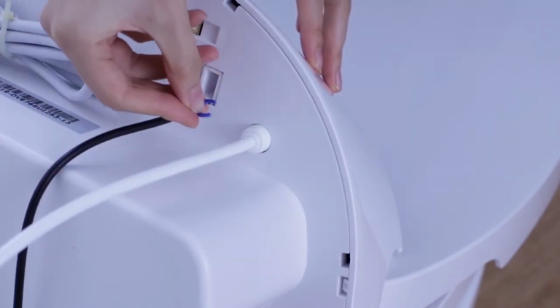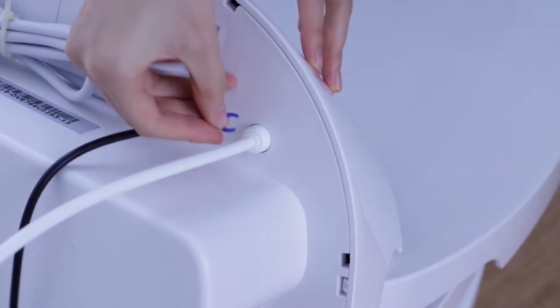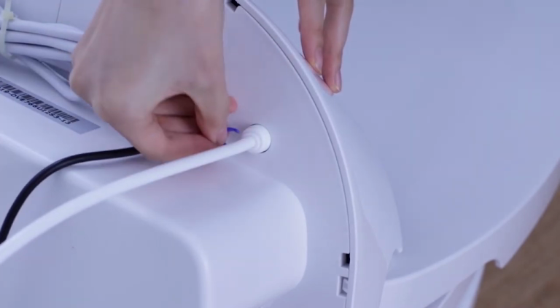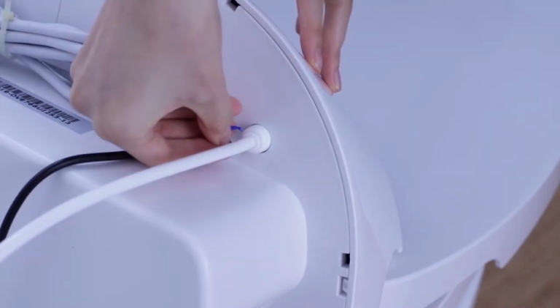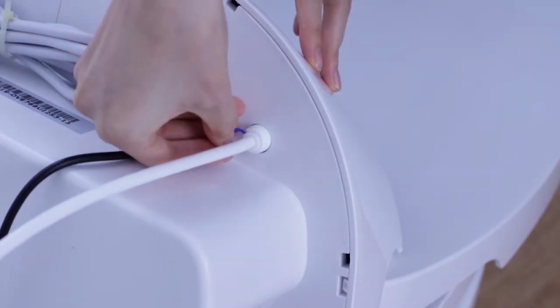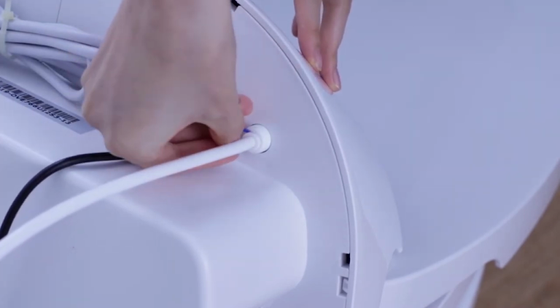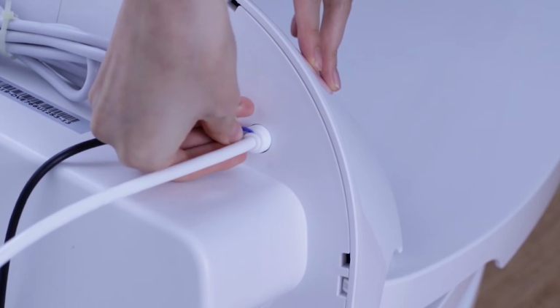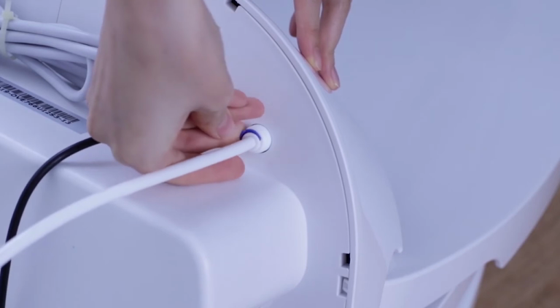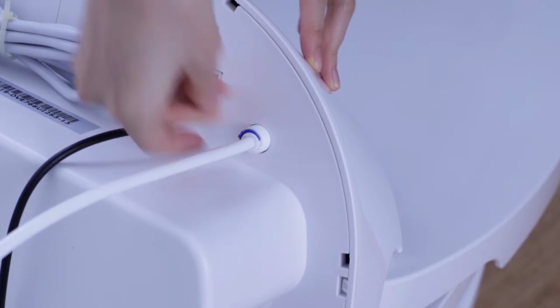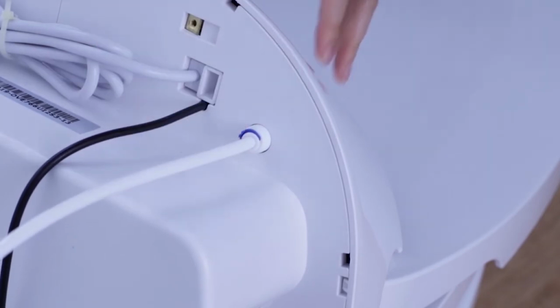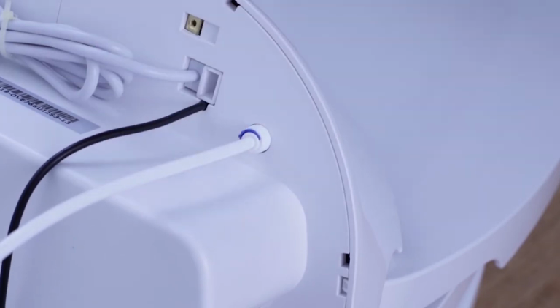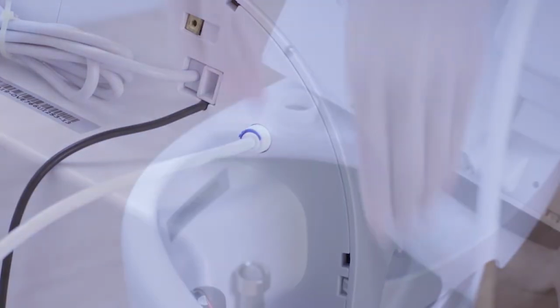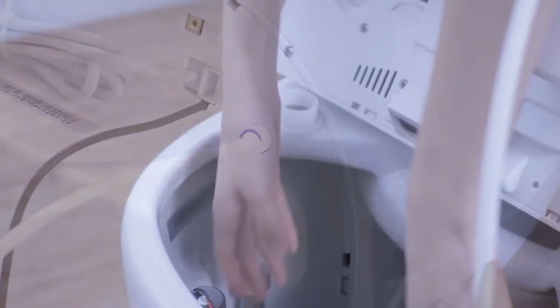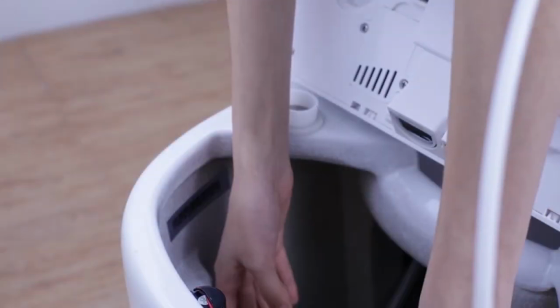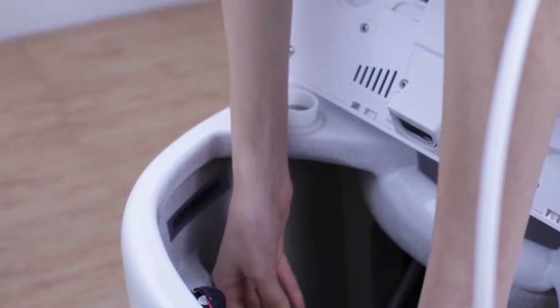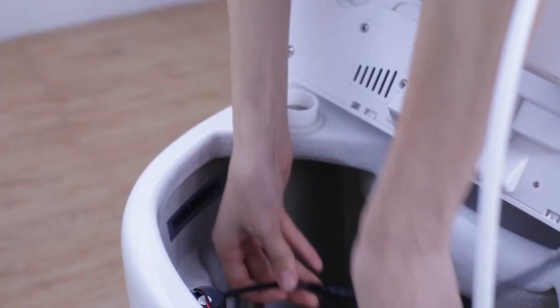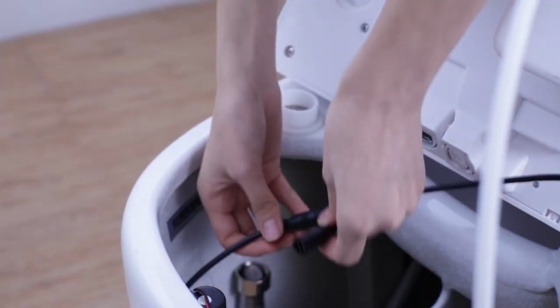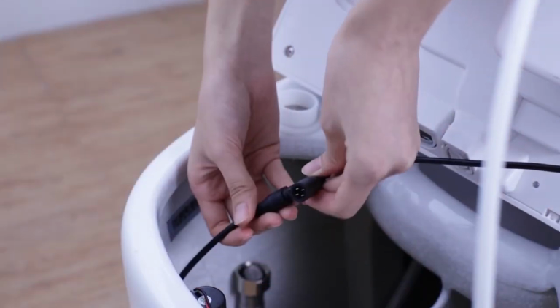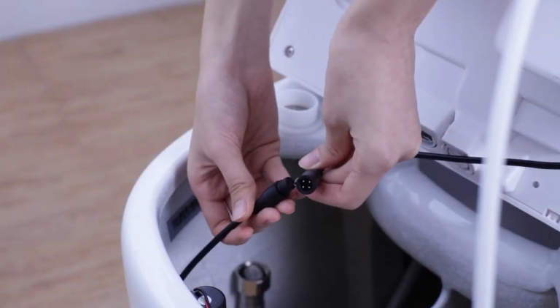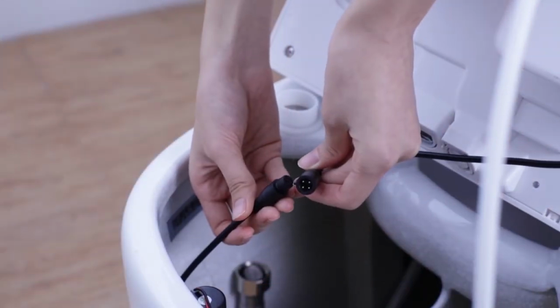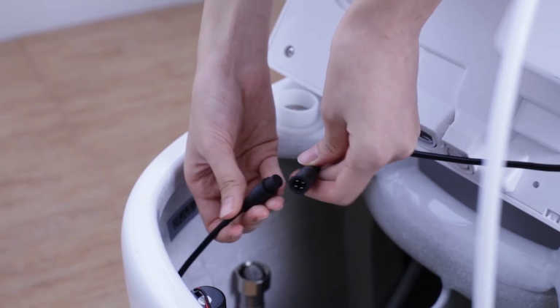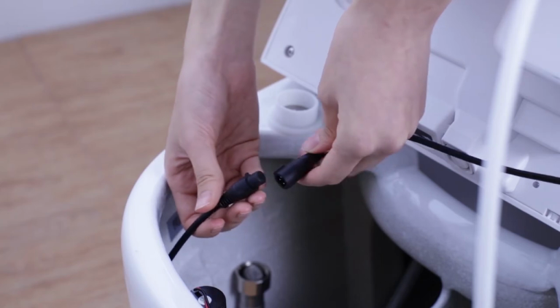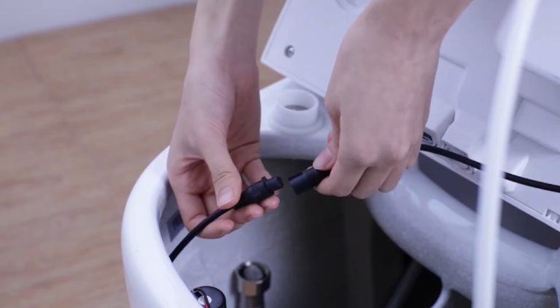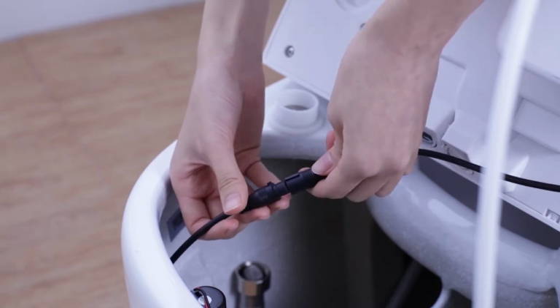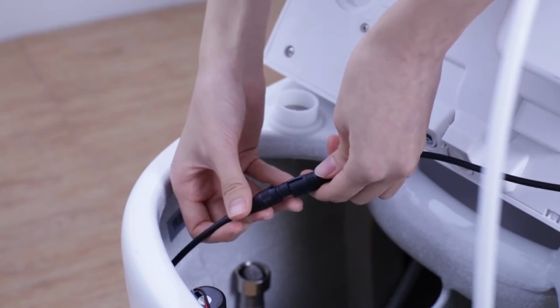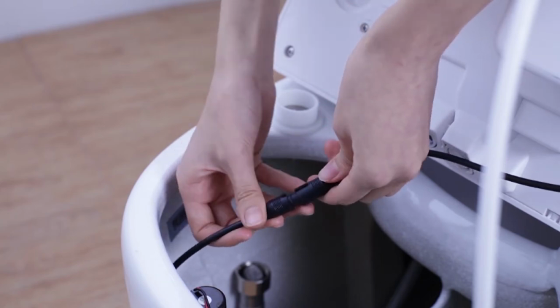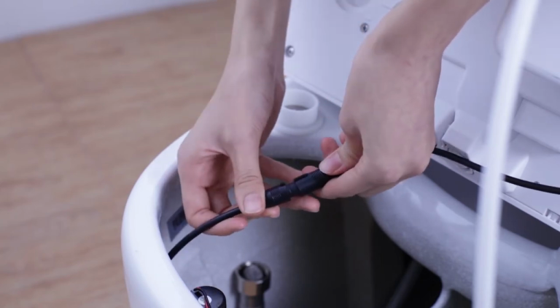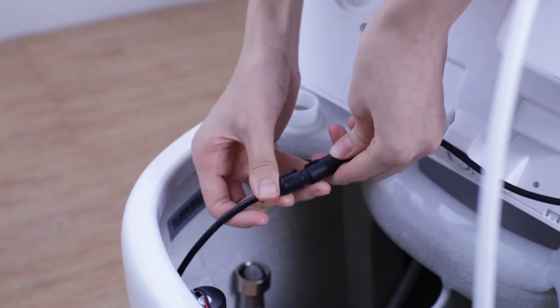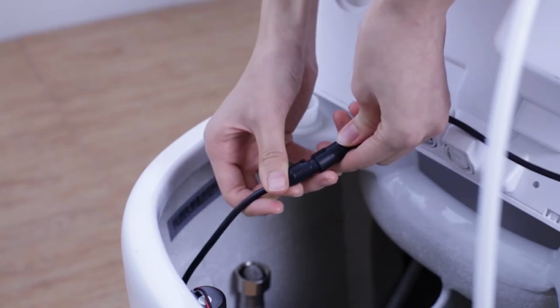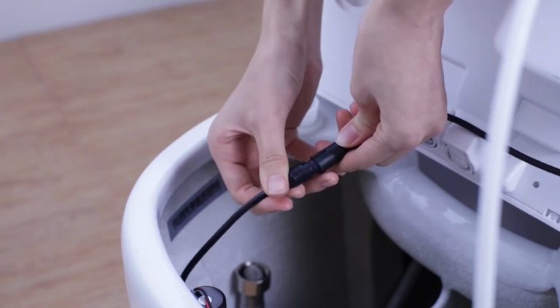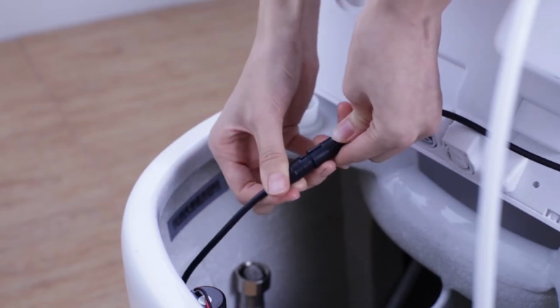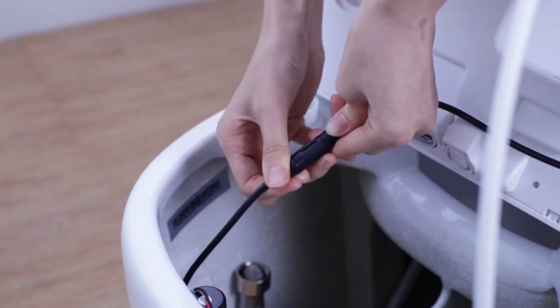Place the seat back onto the ceramic bowl. Then reconnect the water tube and the electrical cord. Ensure that the seat's placement is secure and that it fits snugly into place.